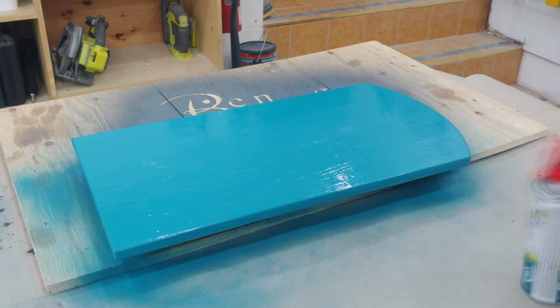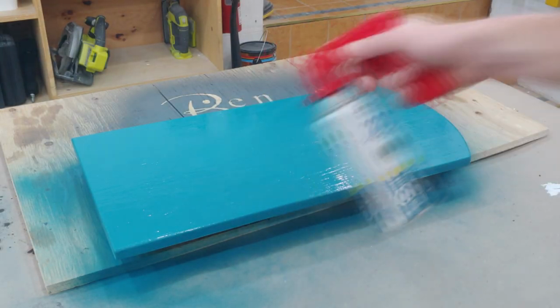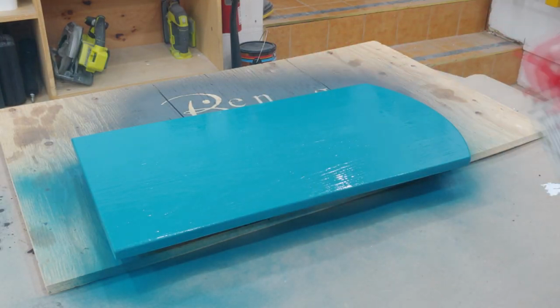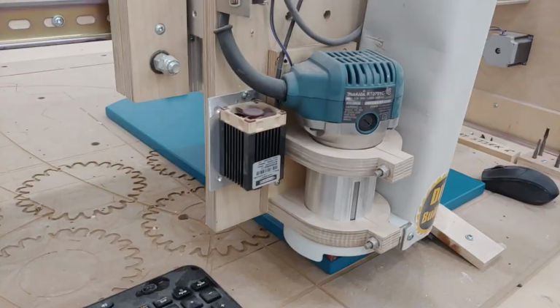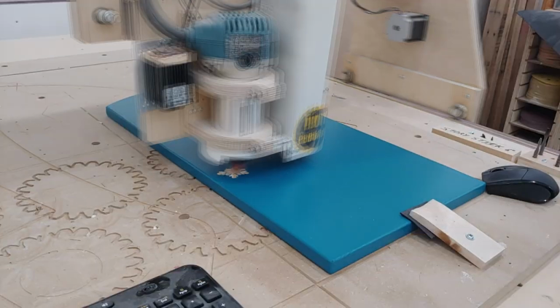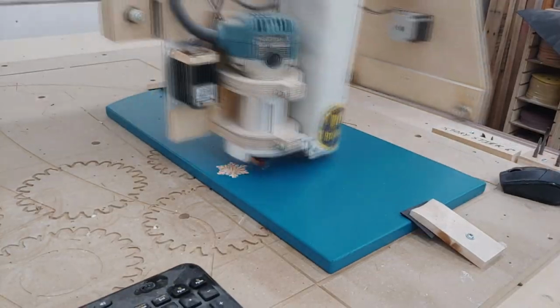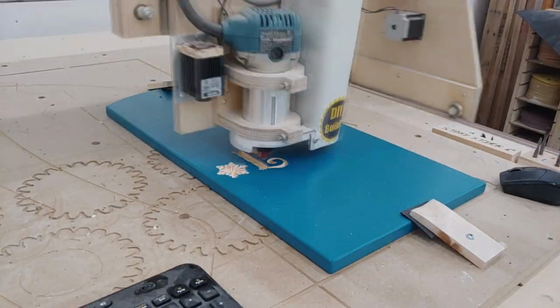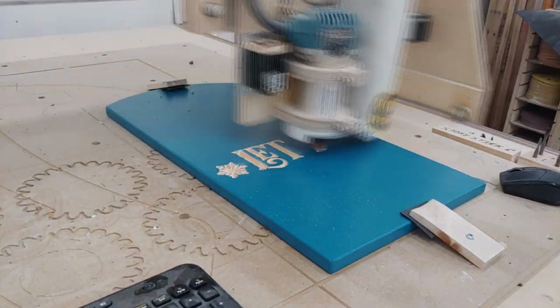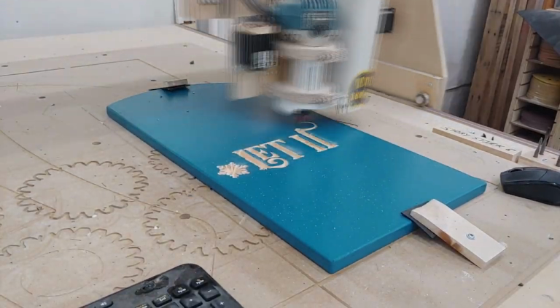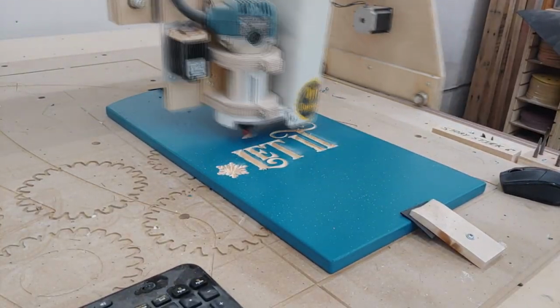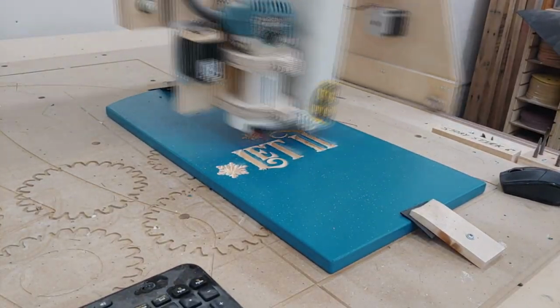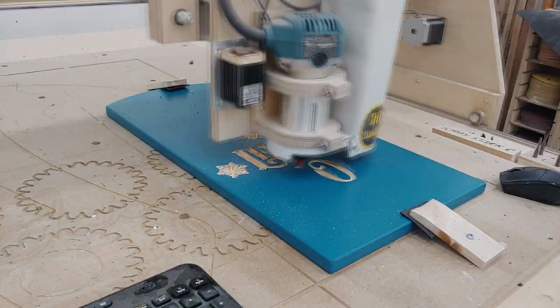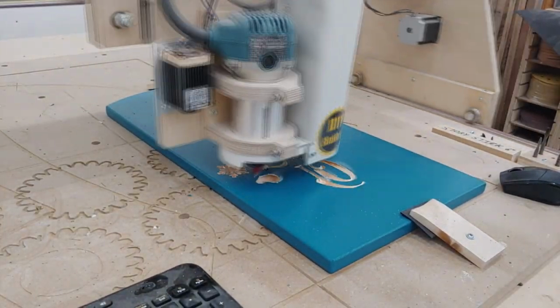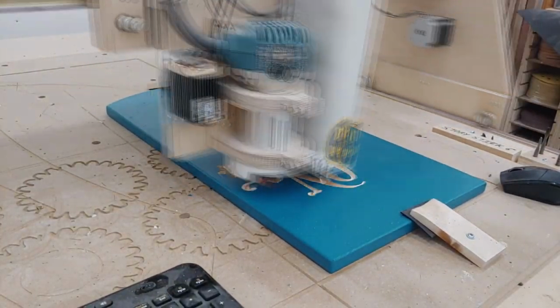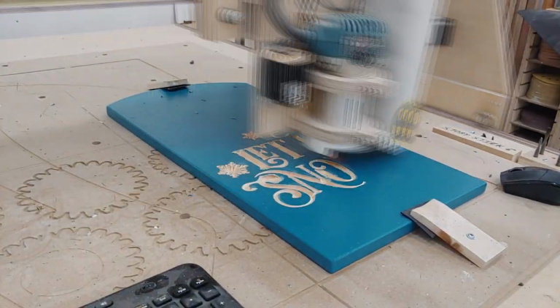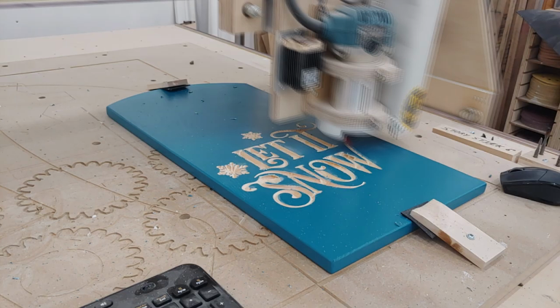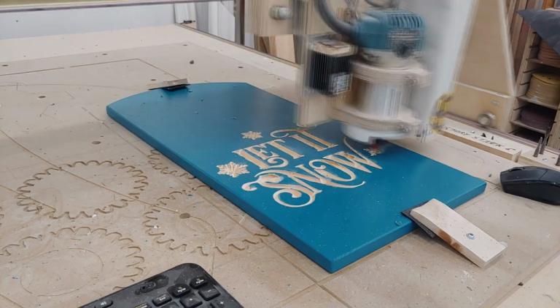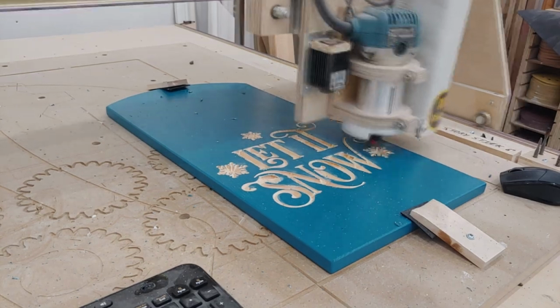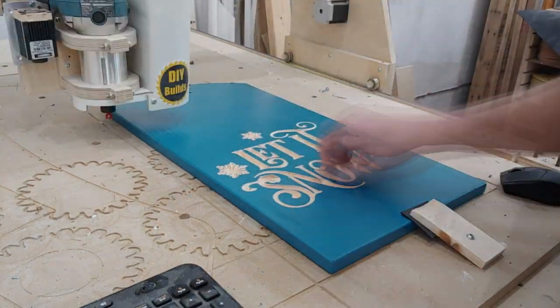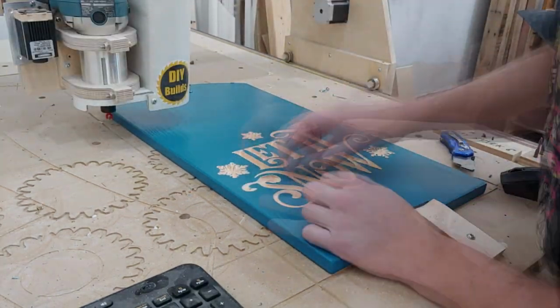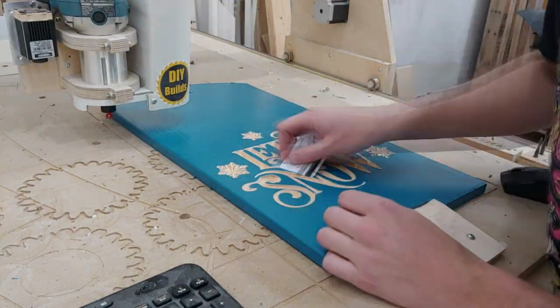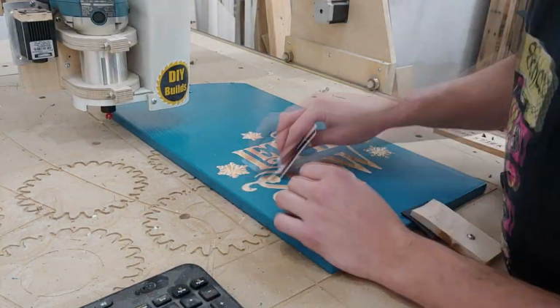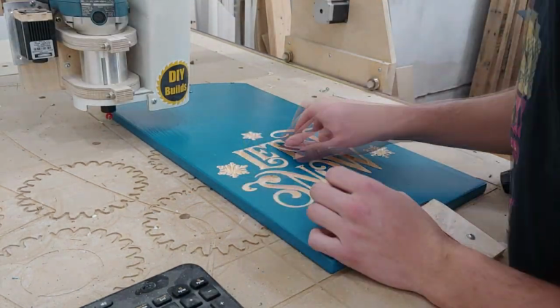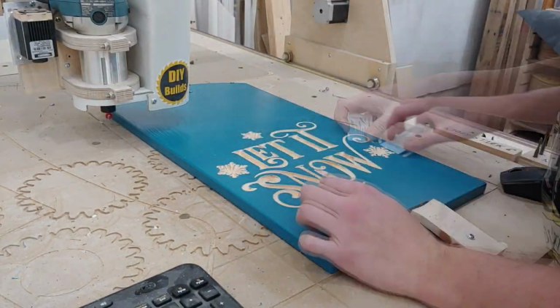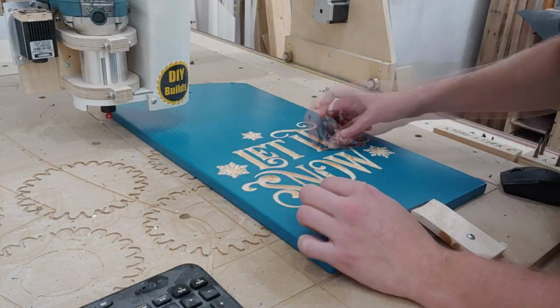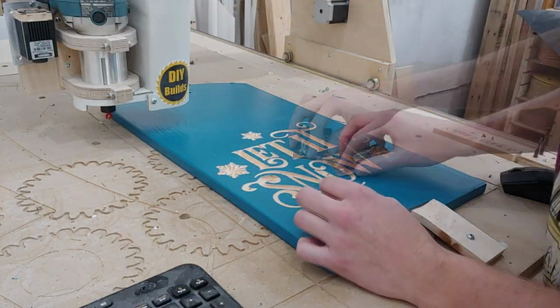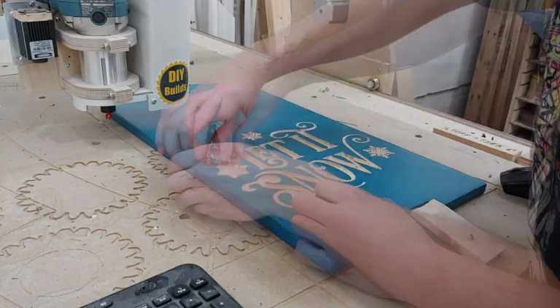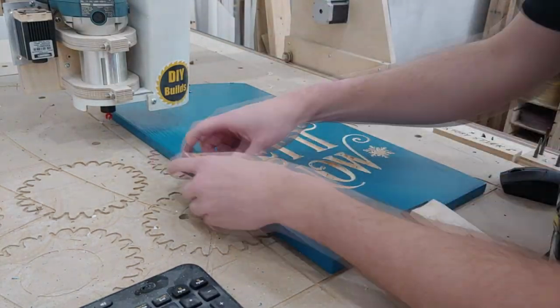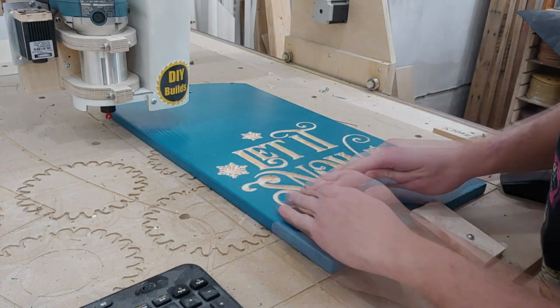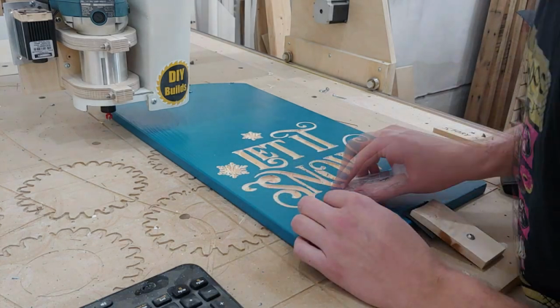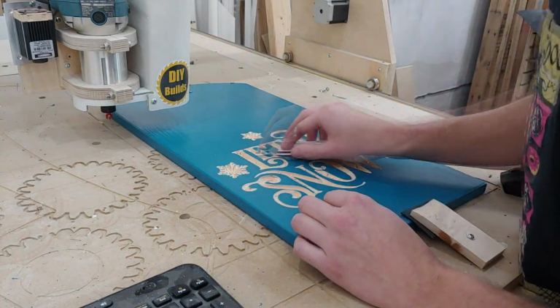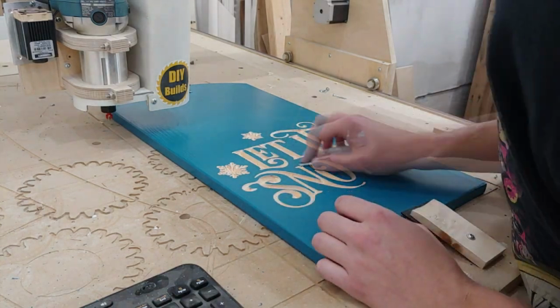Over at my homemade CNC I run a program to cut out the 'let it snow' decal. Once complete I noticed that the paint kind of chunked up and melted around the cut edges. I found using a credit card to scrape the edges flush worked best to remedy this.